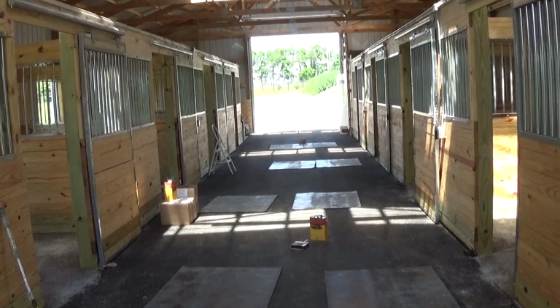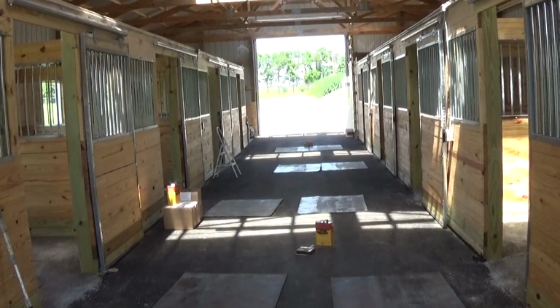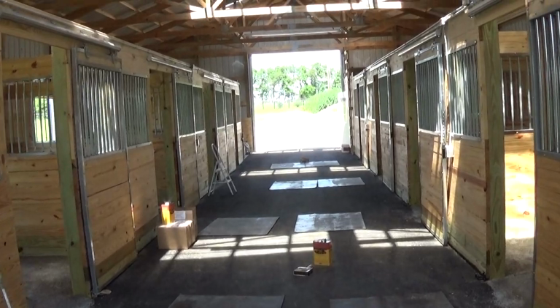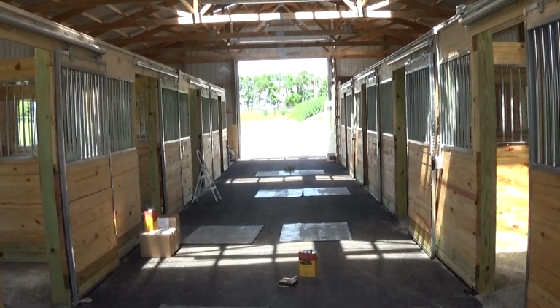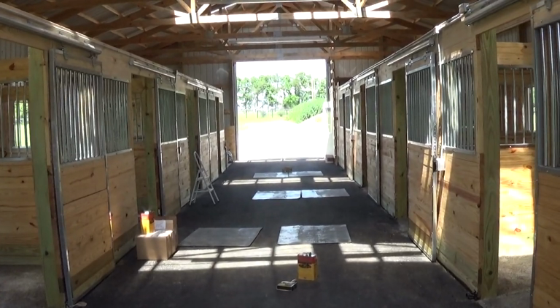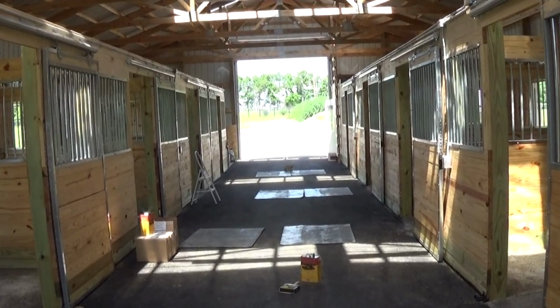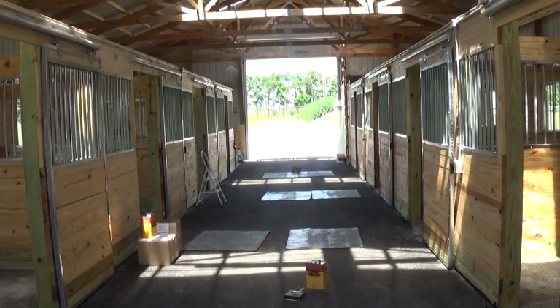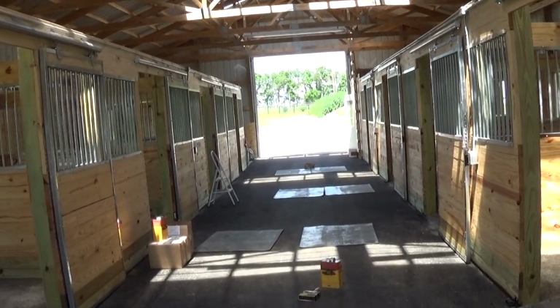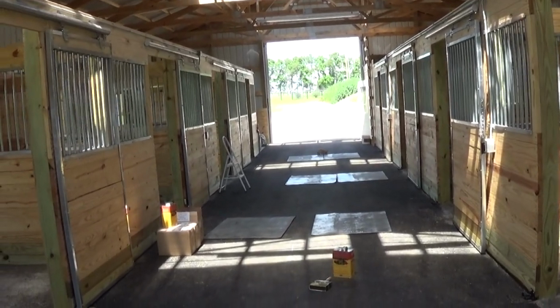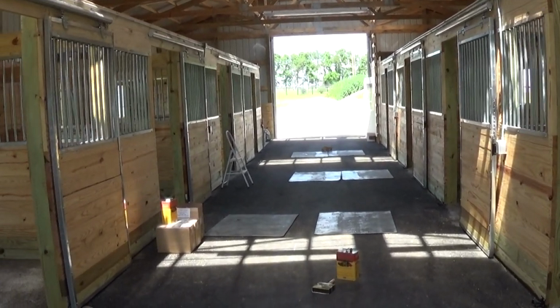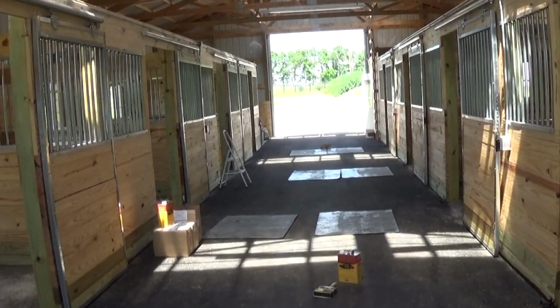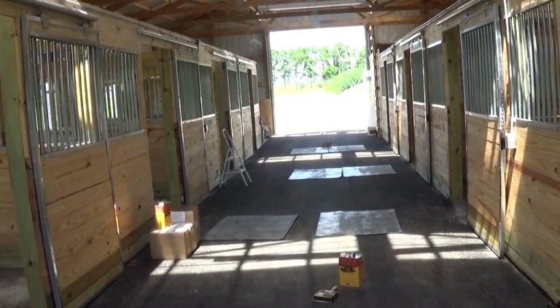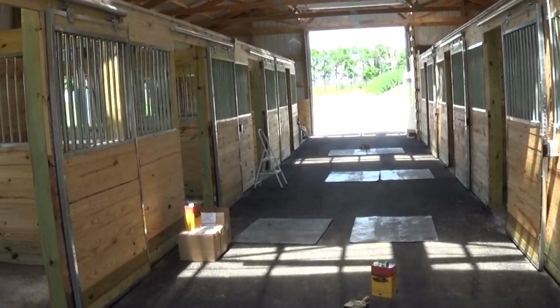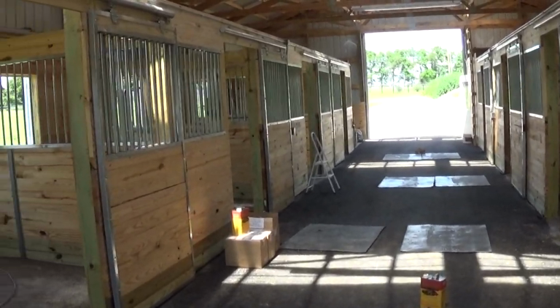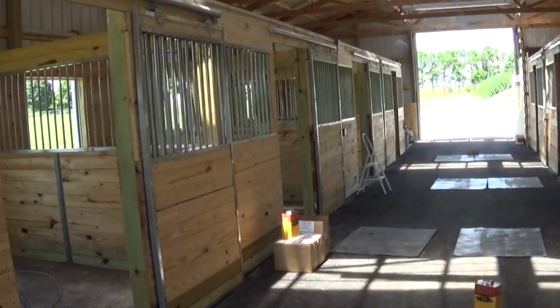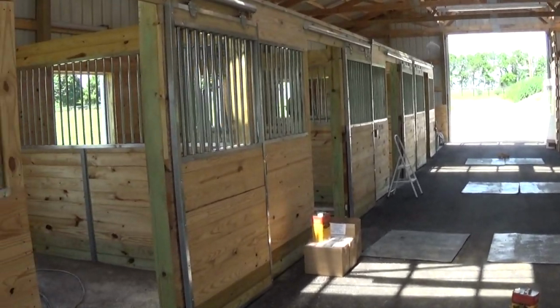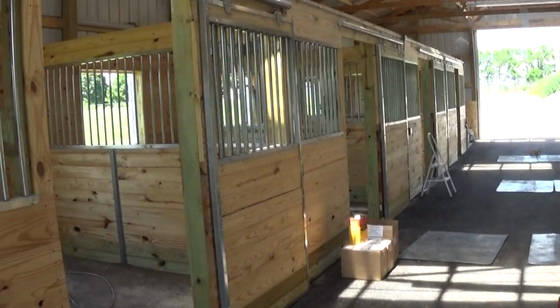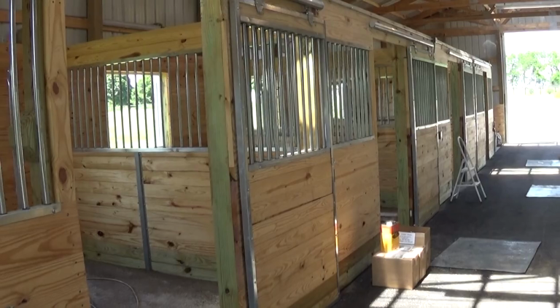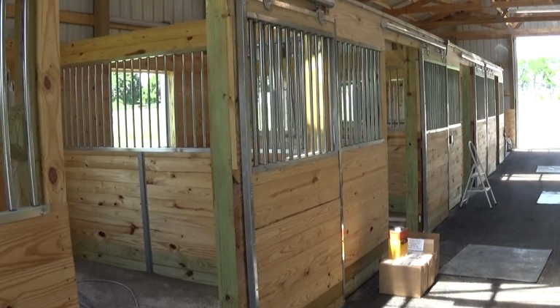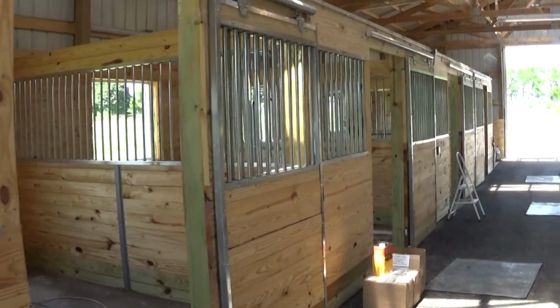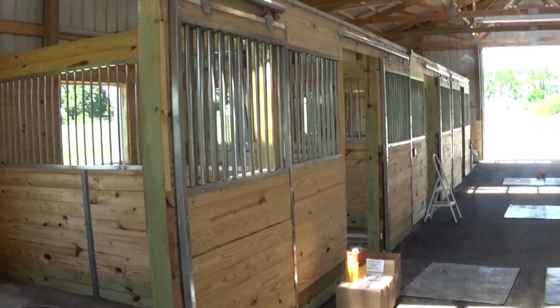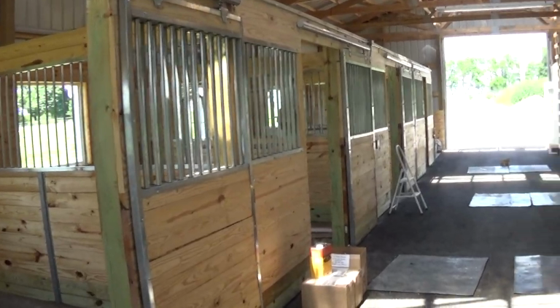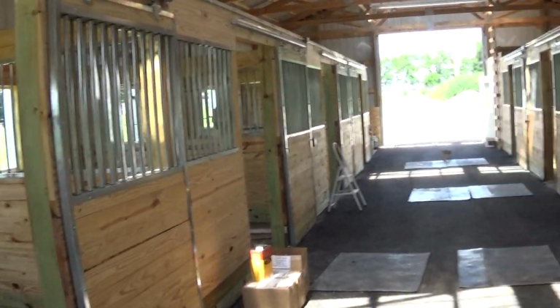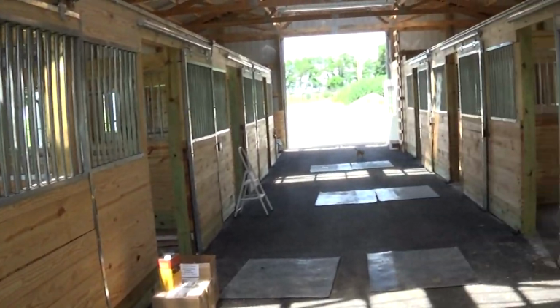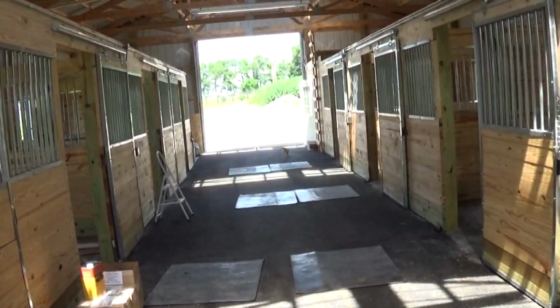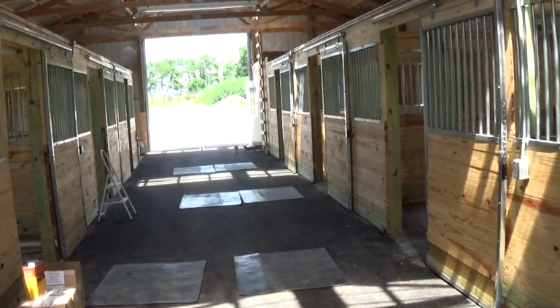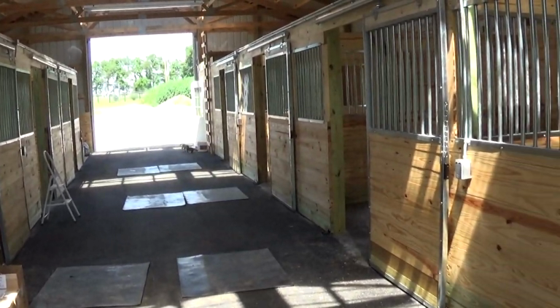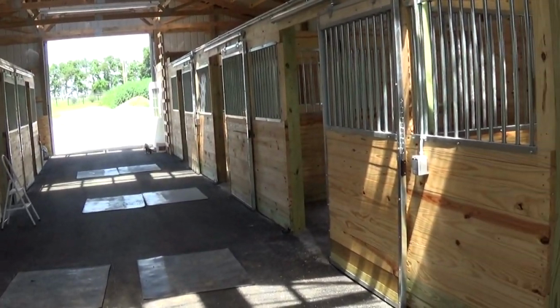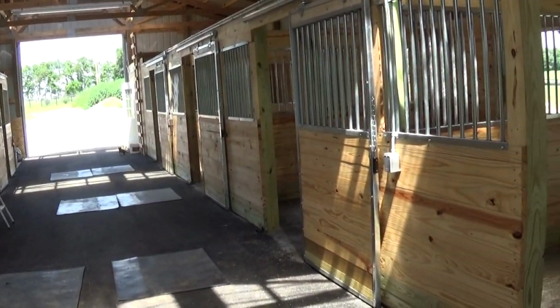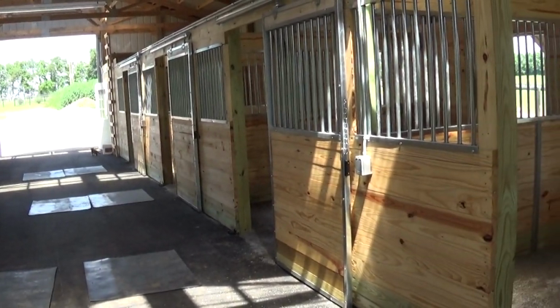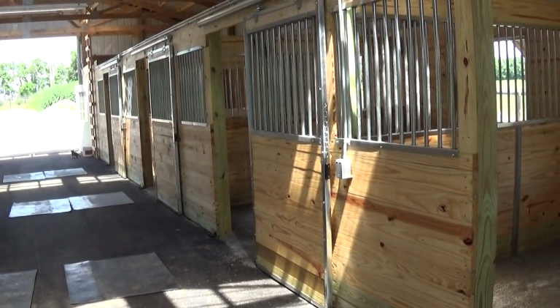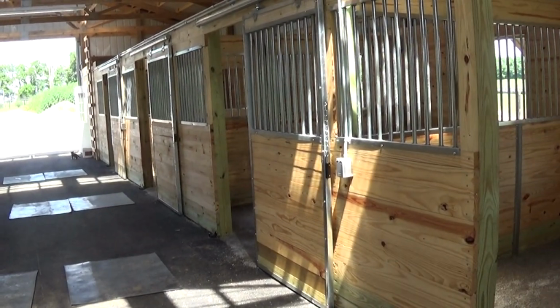There are three or four things that make Waterlox my number one choice. It's made it the number one choice for my clients over the years. We pack and ship Waterlox all over the country.